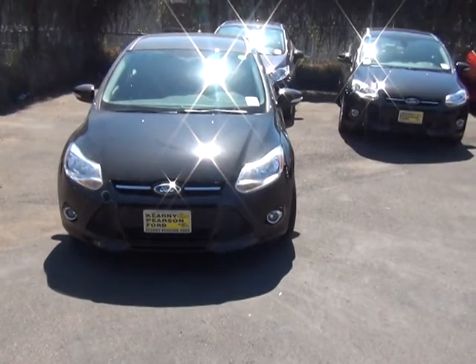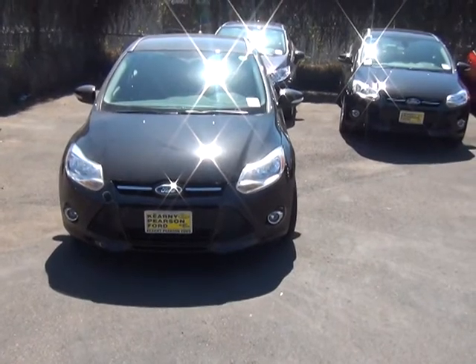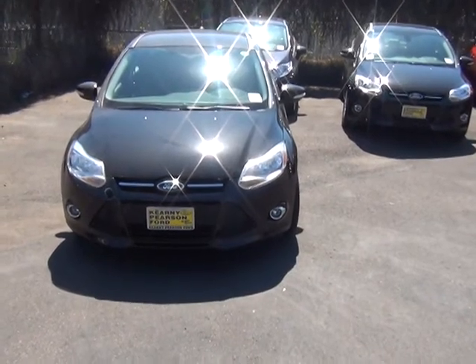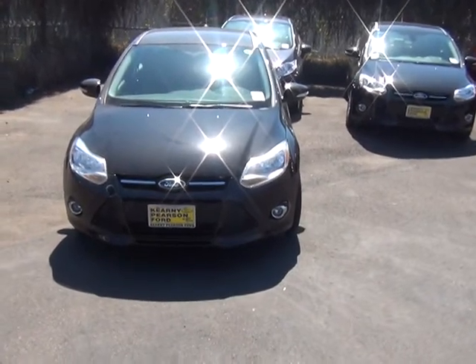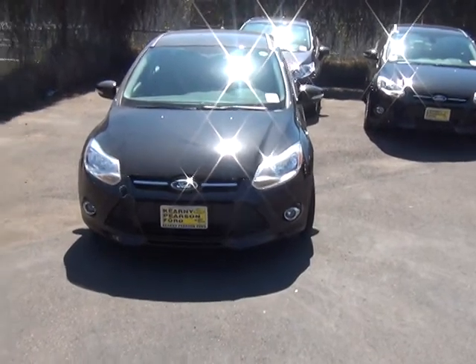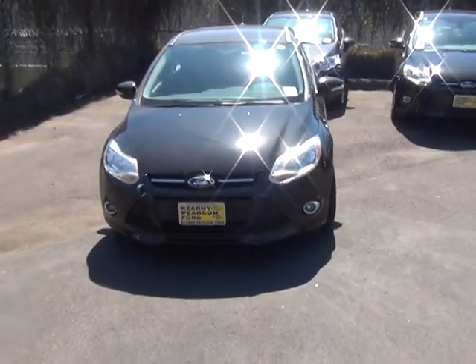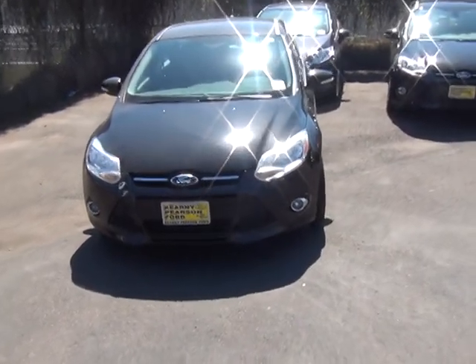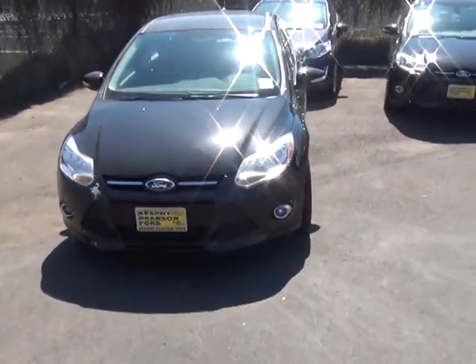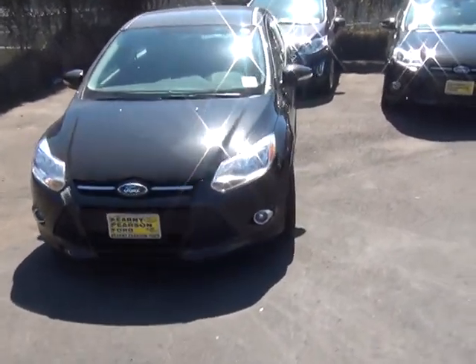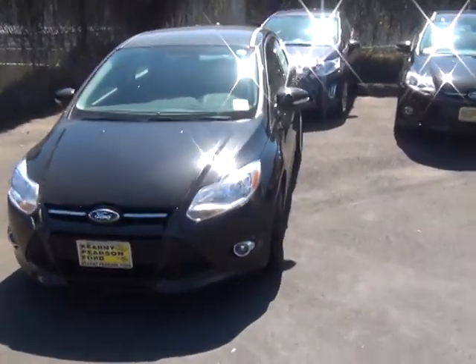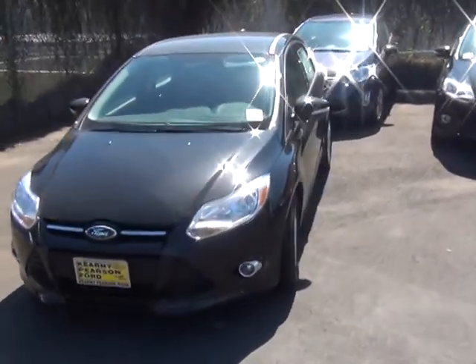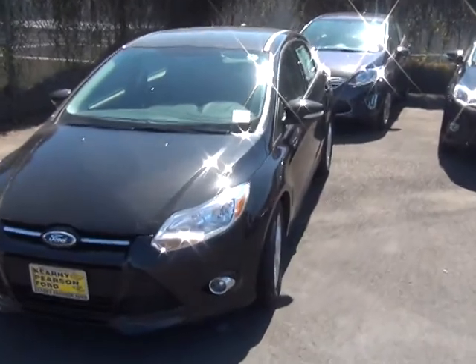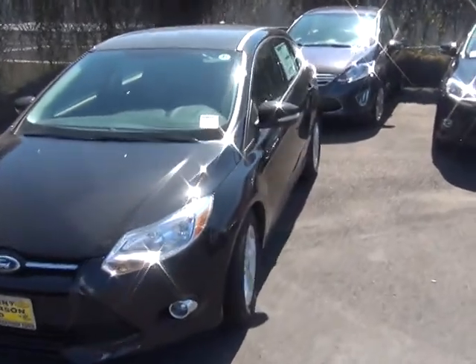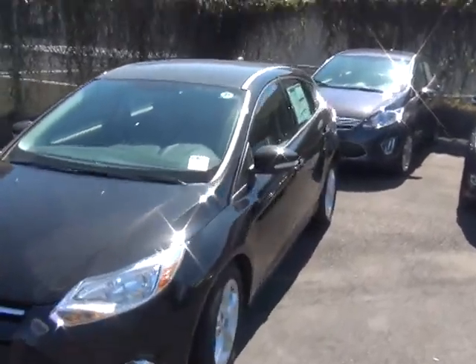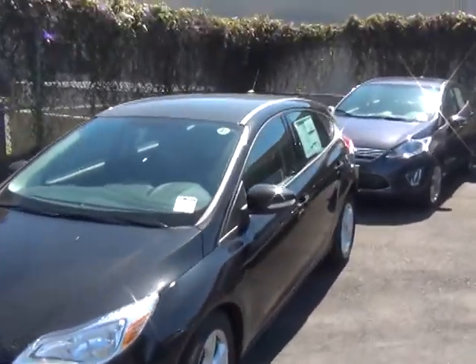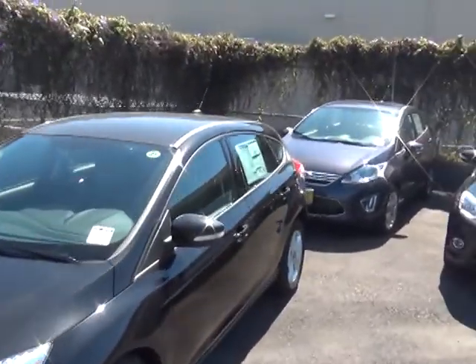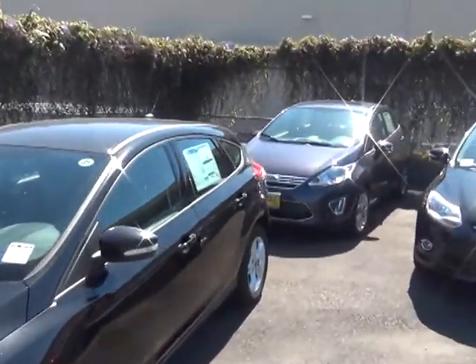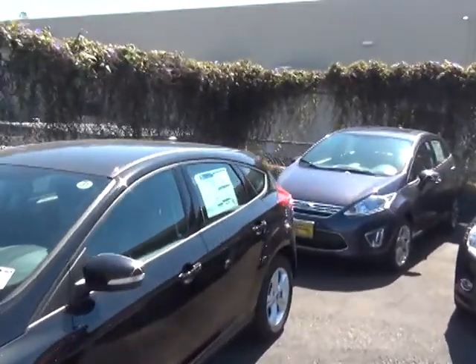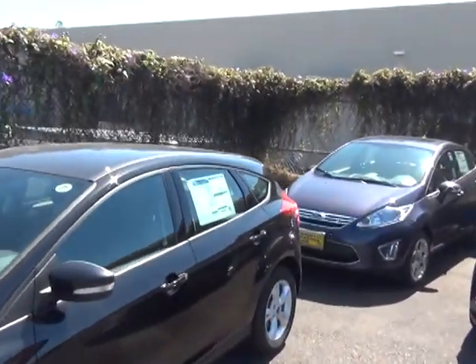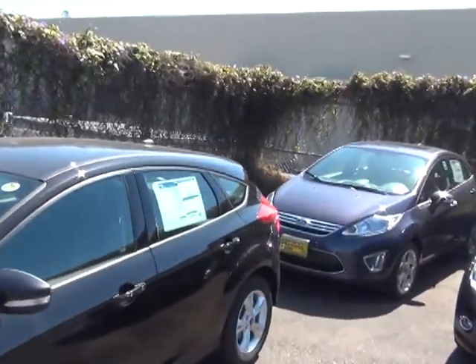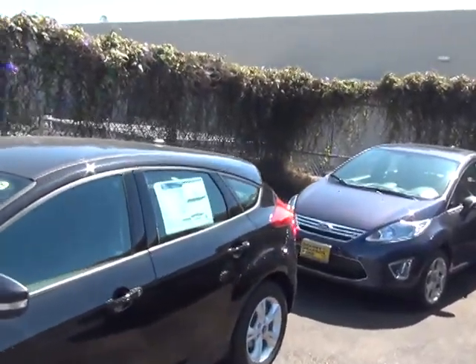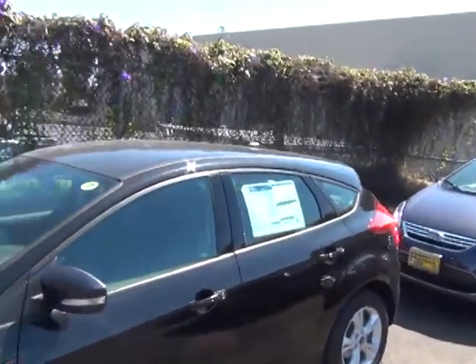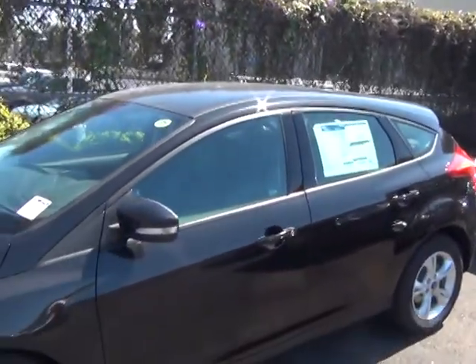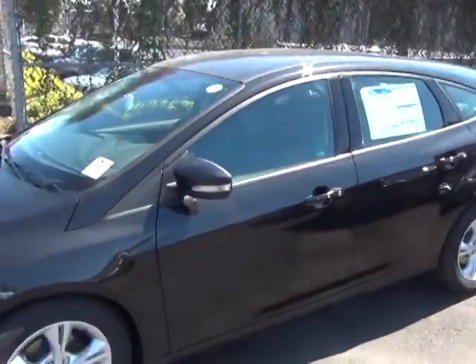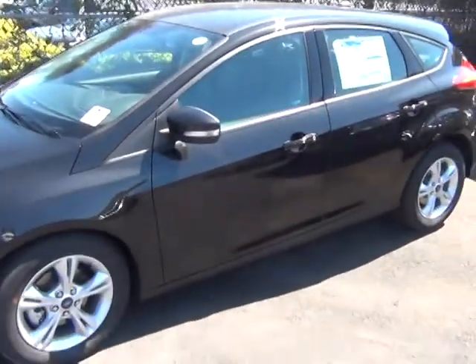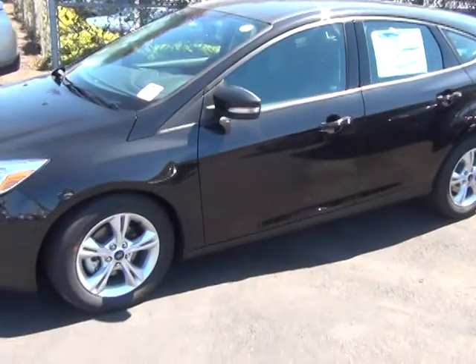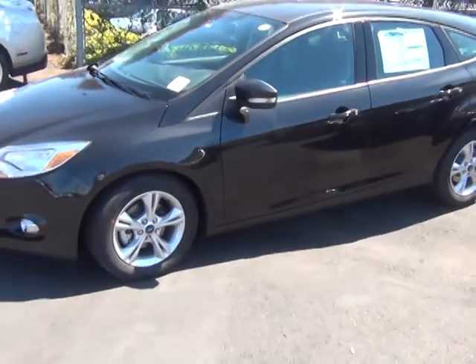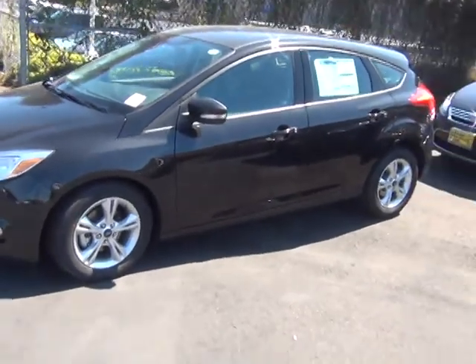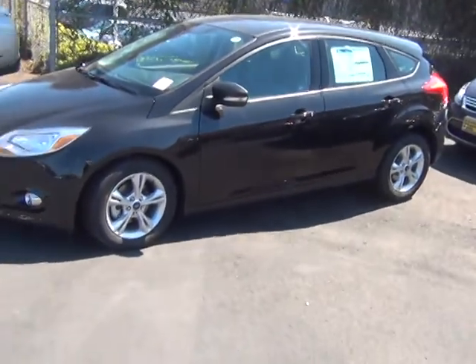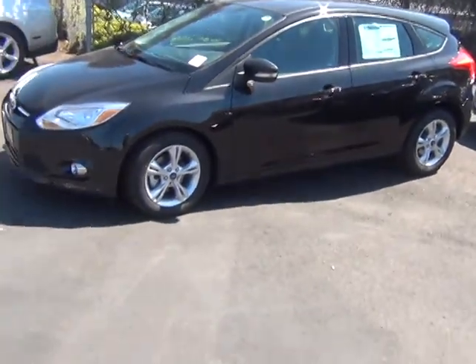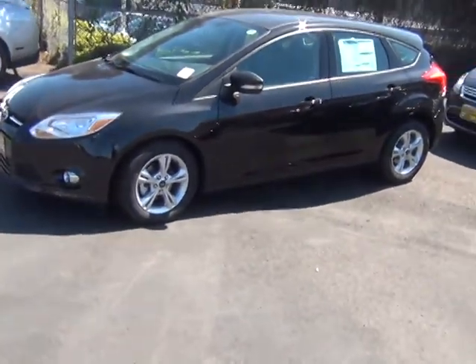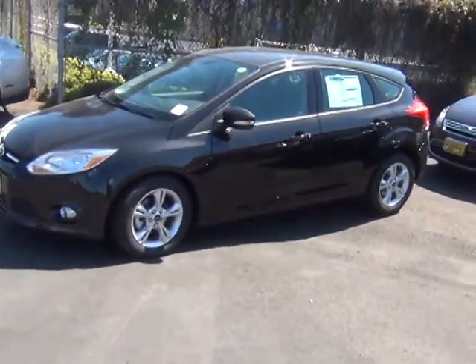Here we are at Kearney Pearson Ford. We're looking at a black Ford Focus — this is an SE version. It is a hatchback, so nice and roomy. You can see it's a nice, aesthetically looking car, and it's got the nice rims on it.